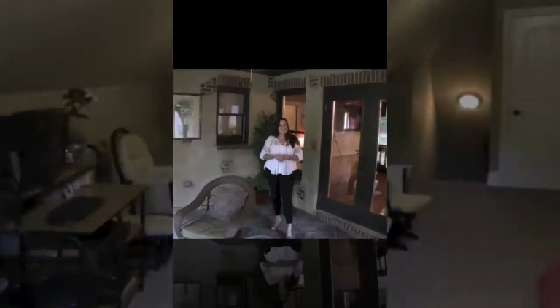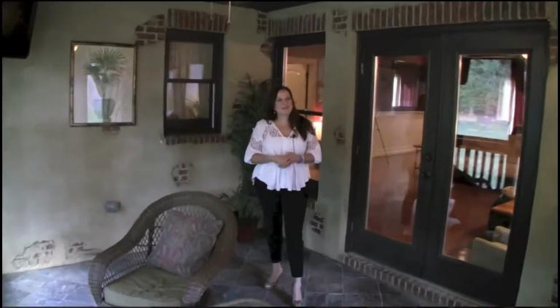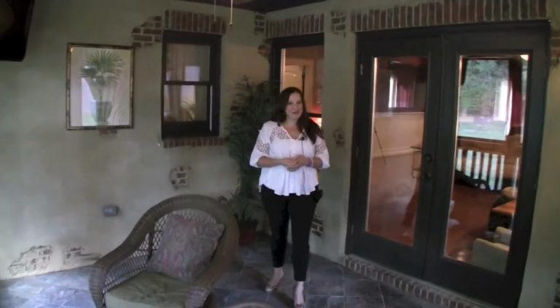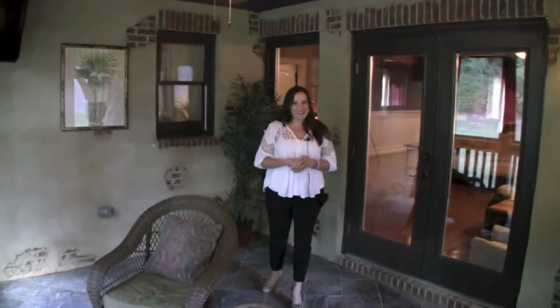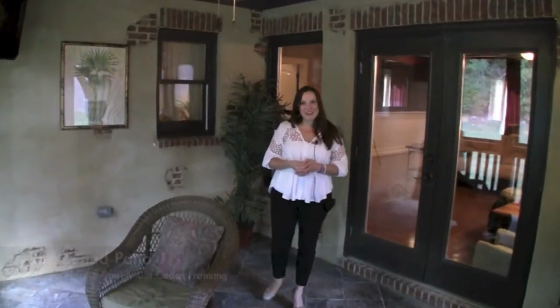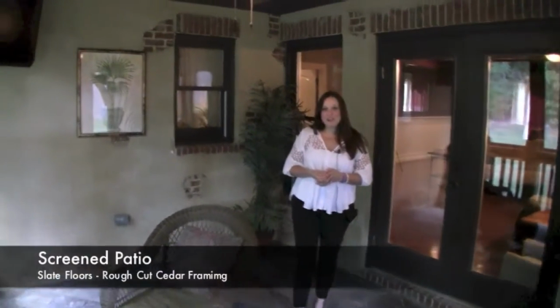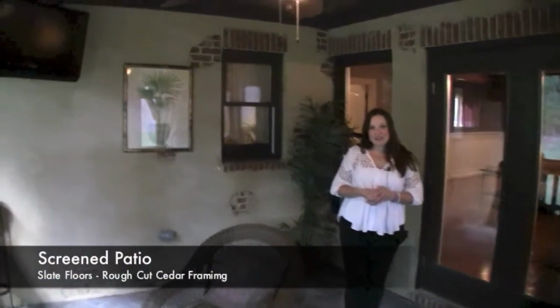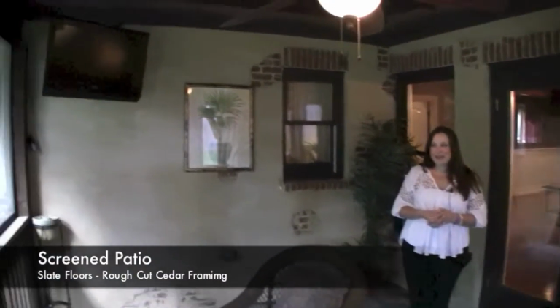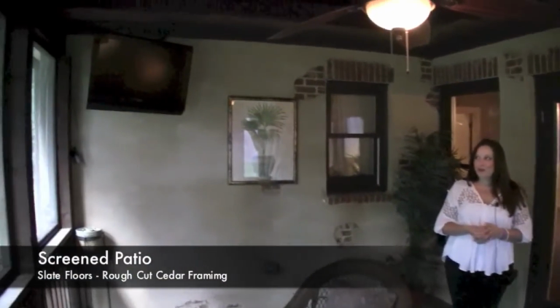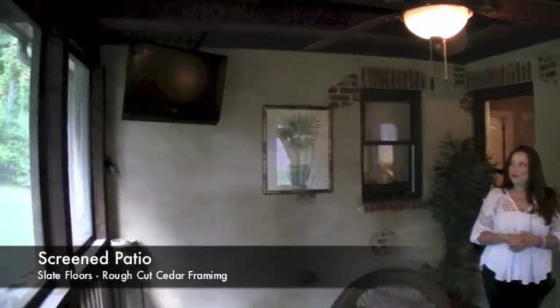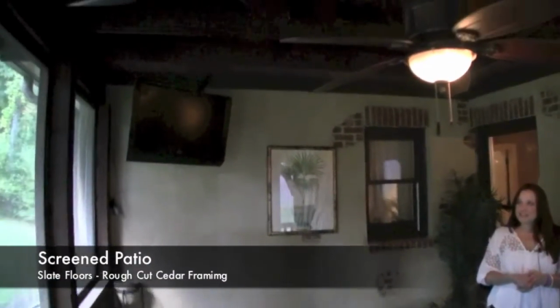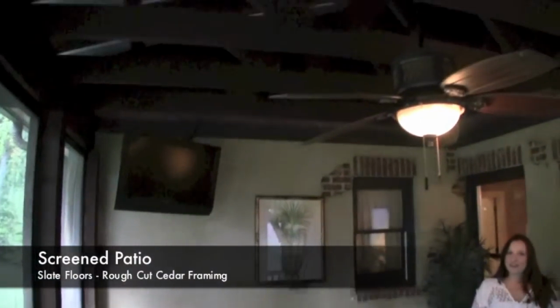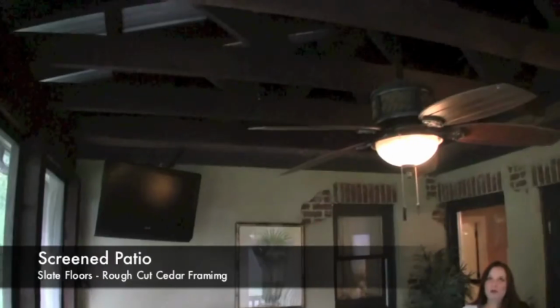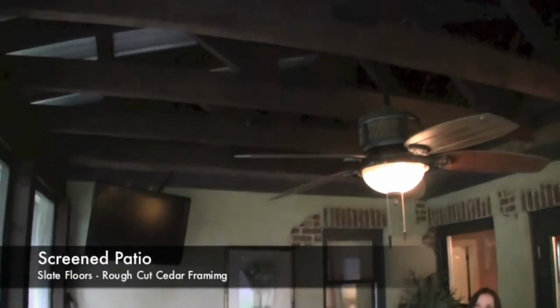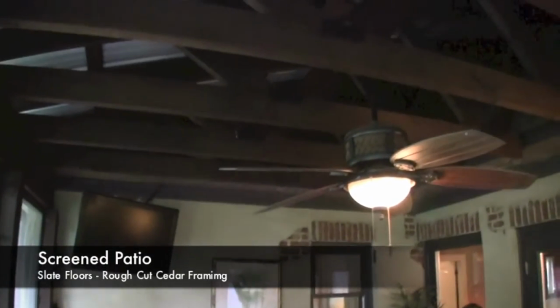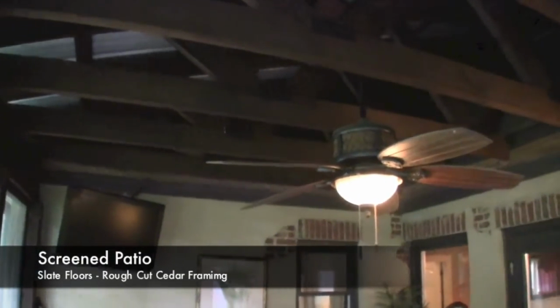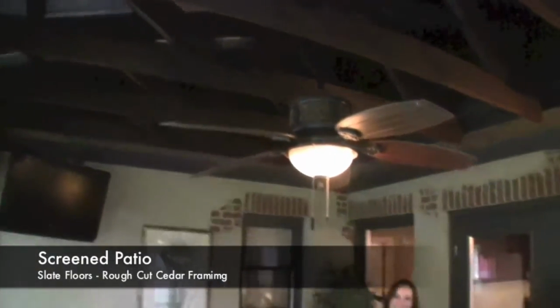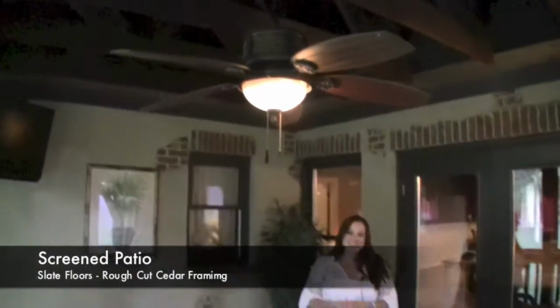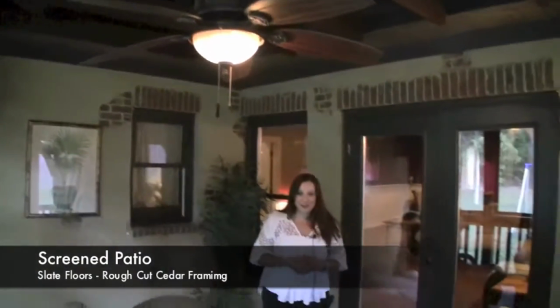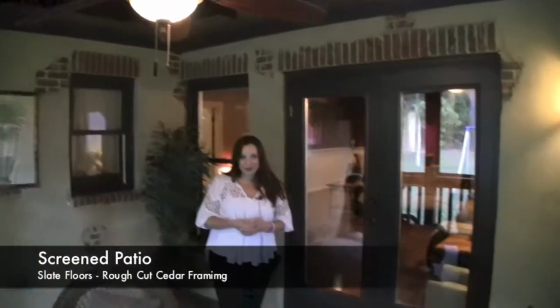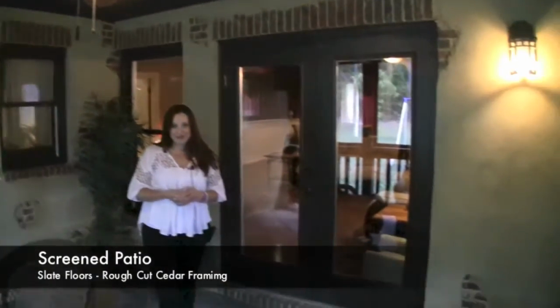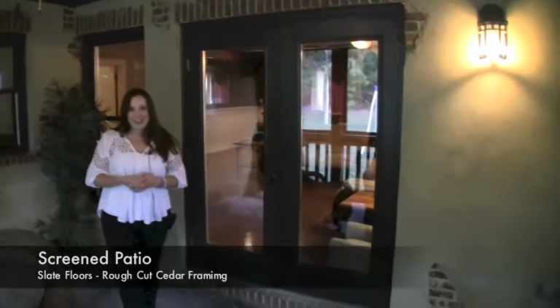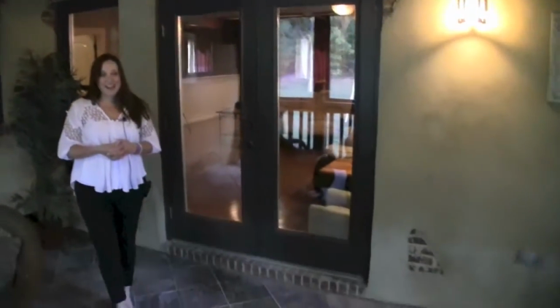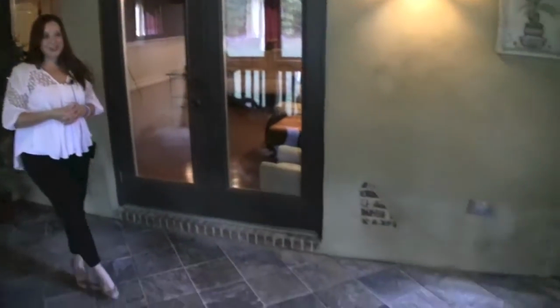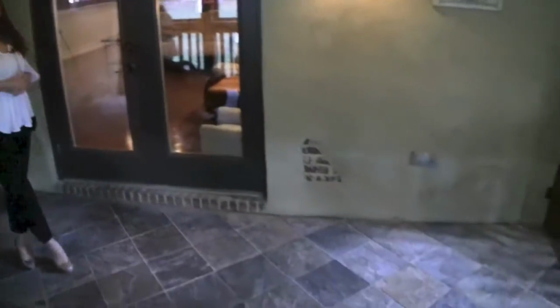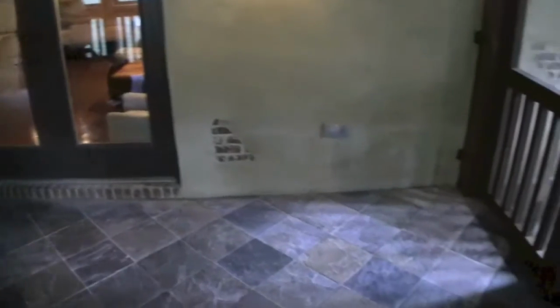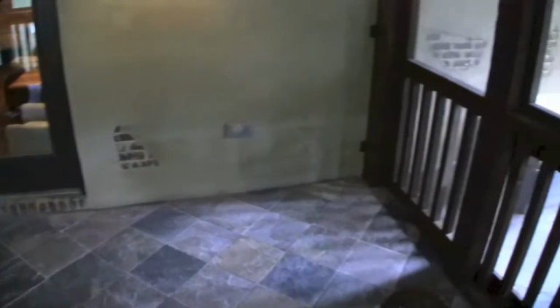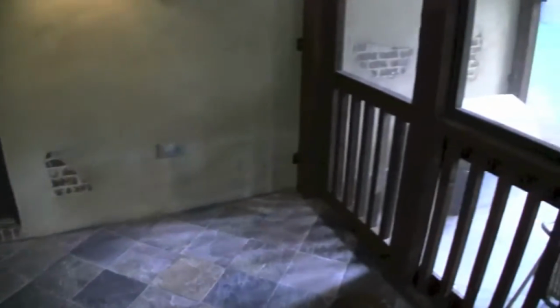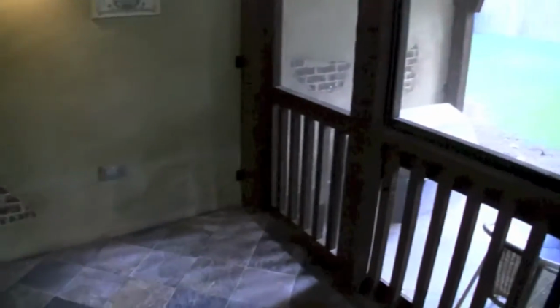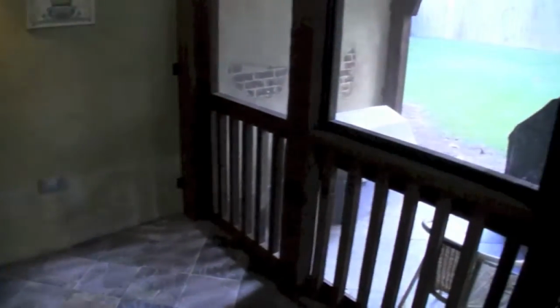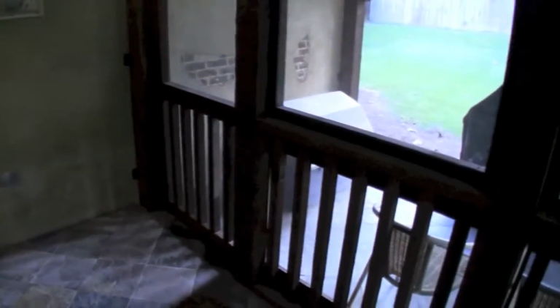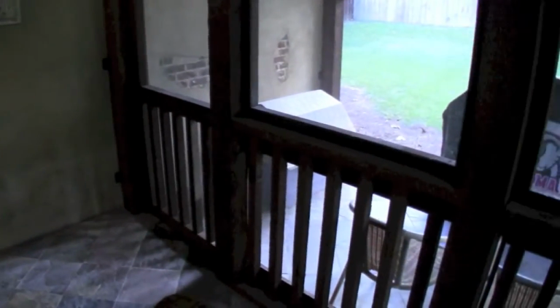This is my favorite part of this house. You've got the screened-in patio with framed-in rough cedar with metal roofing and slate tile flooring. As an added feature, you've also got the open patio area, perfect for grilling out.